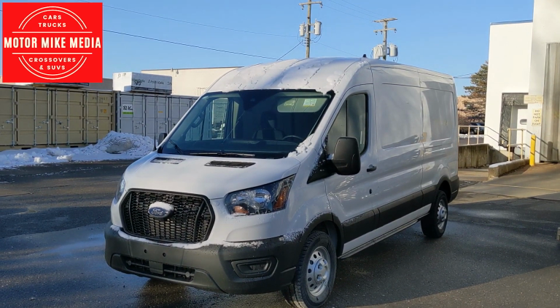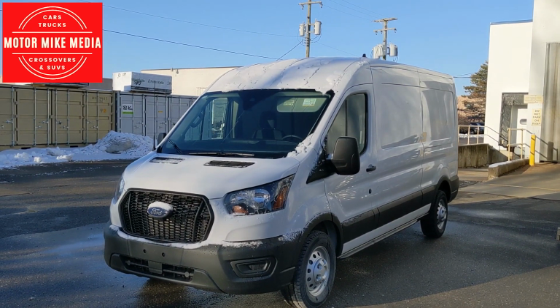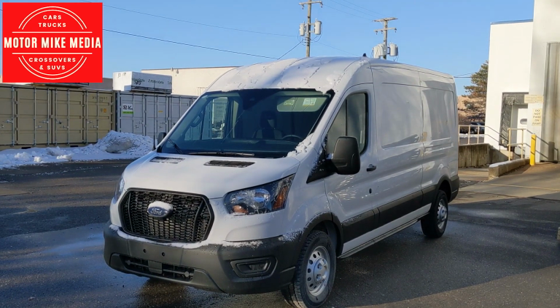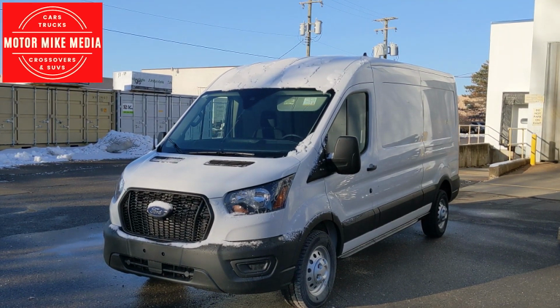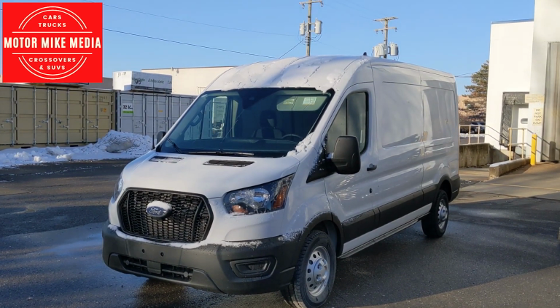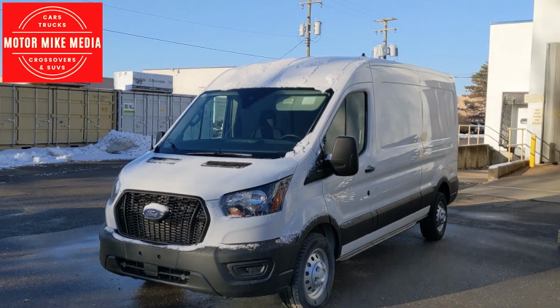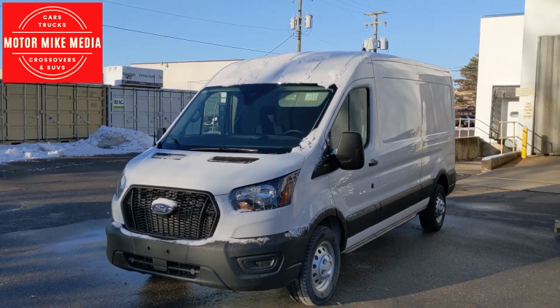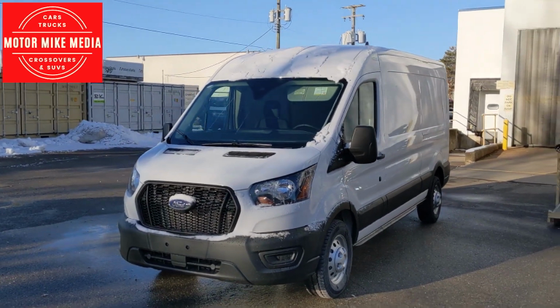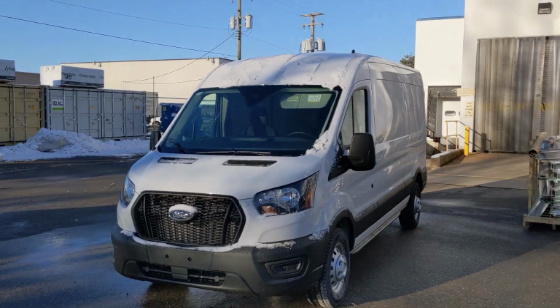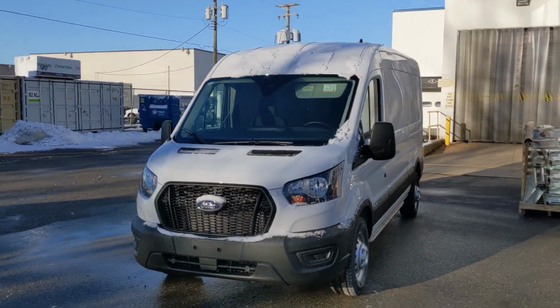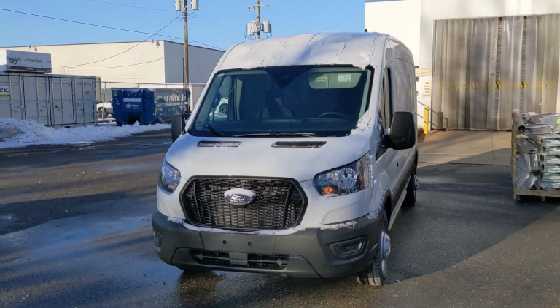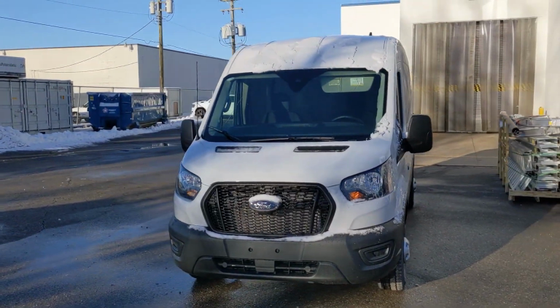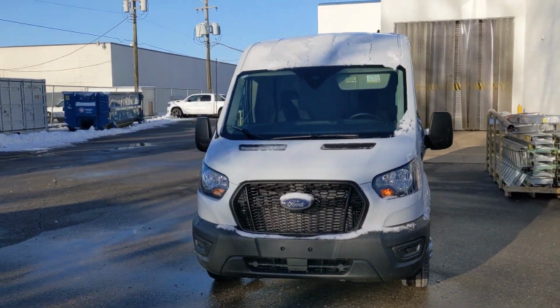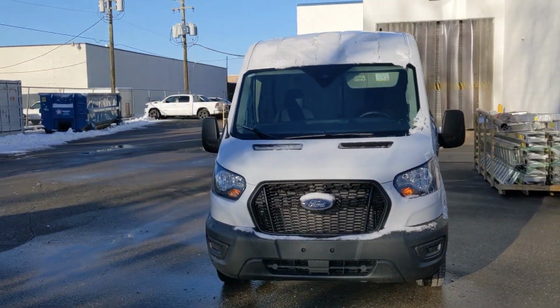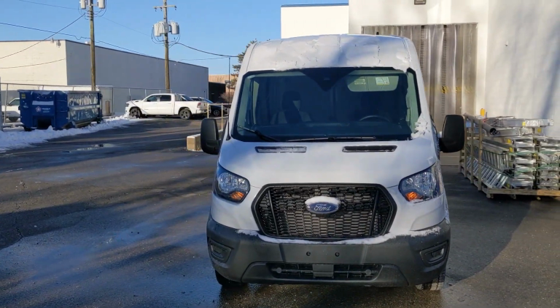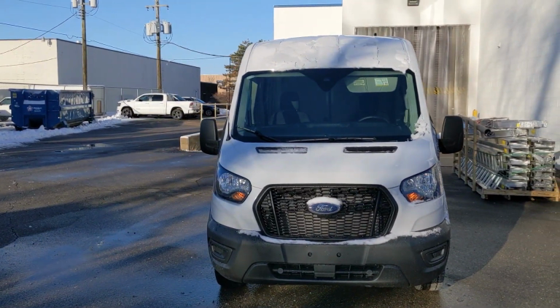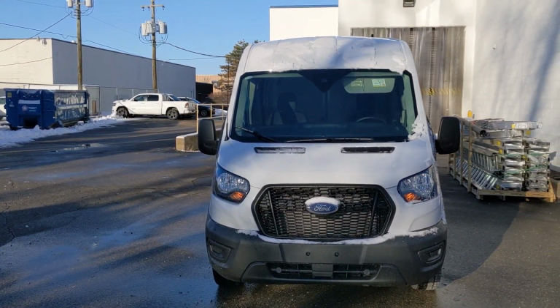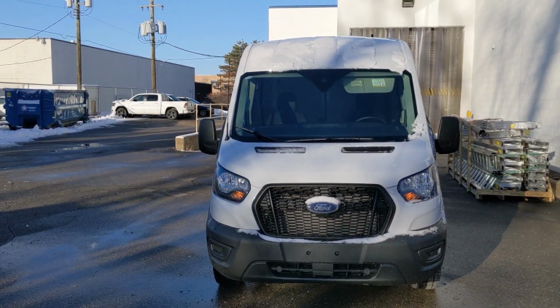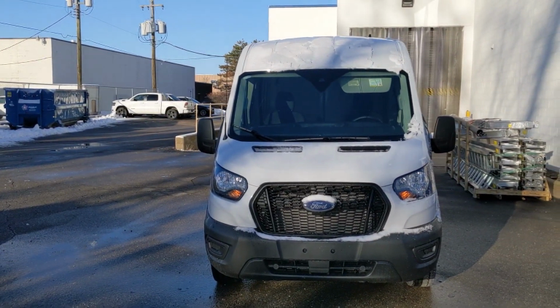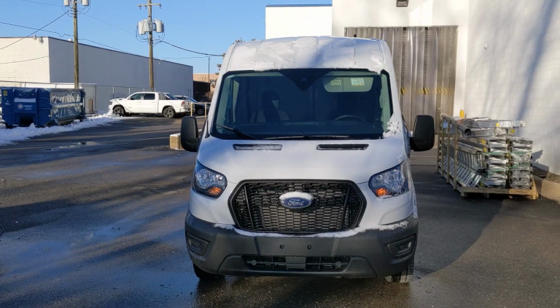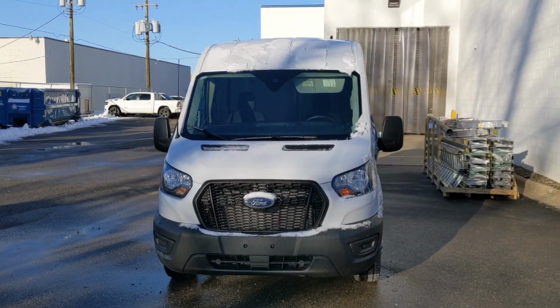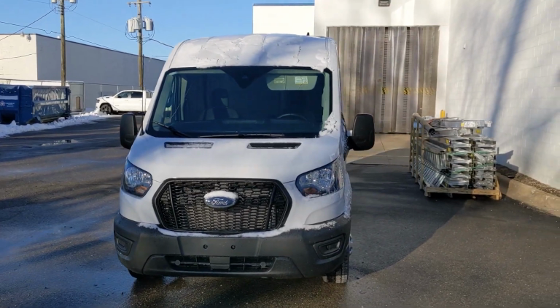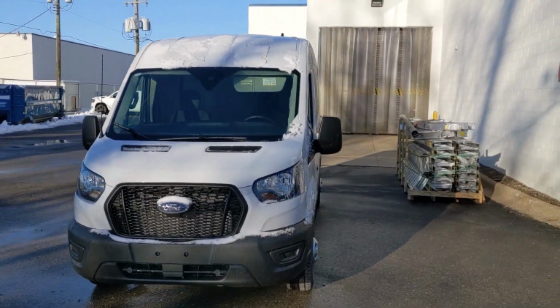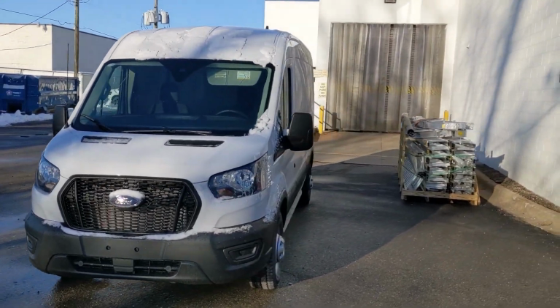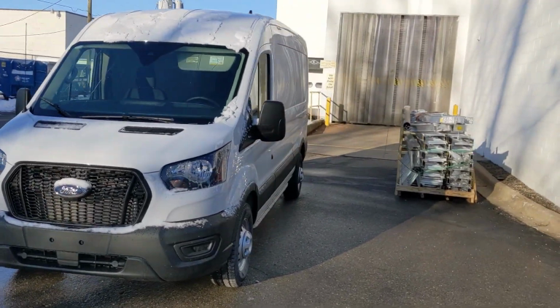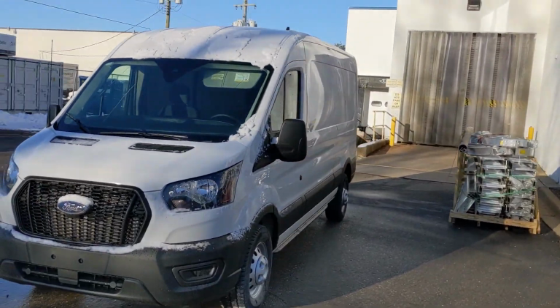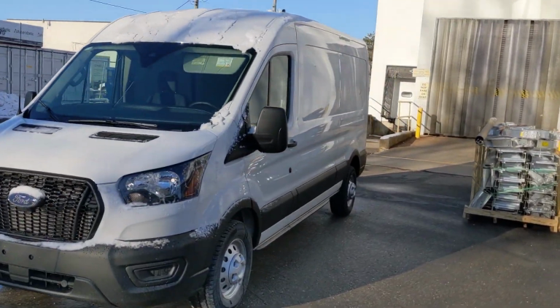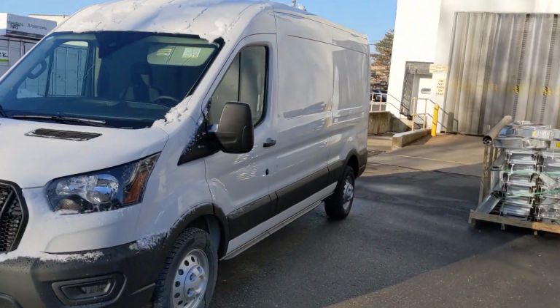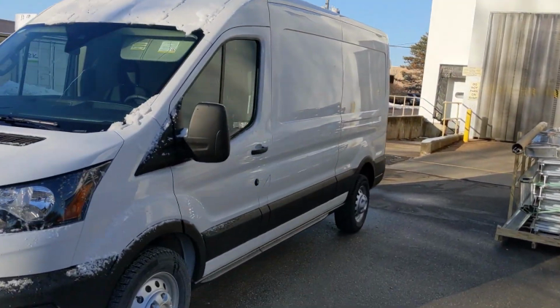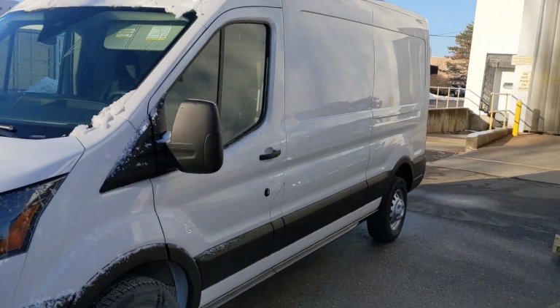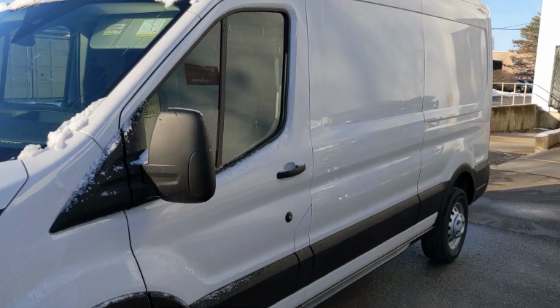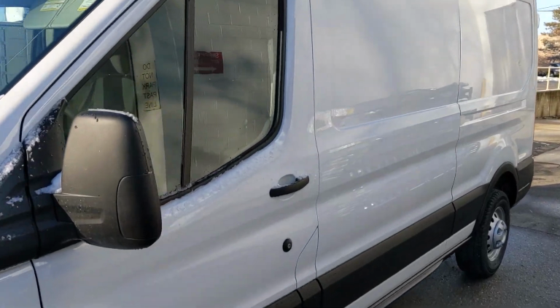Hello and welcome back to the channel everyone. I'm here with a 2023 Ford Transit van. This is the brand new van replacing a Ram ProMaster van. I really like the Ram, but these with the EcoBoost engine is just a little bit better.